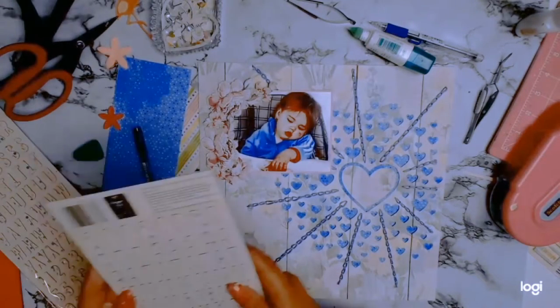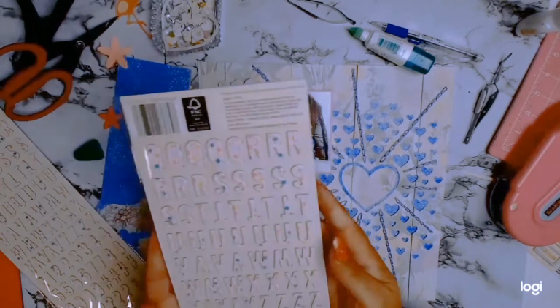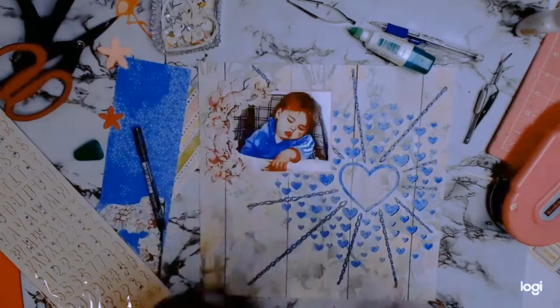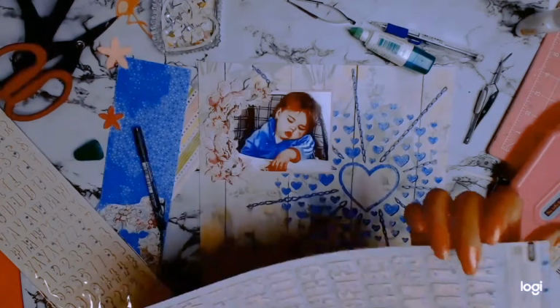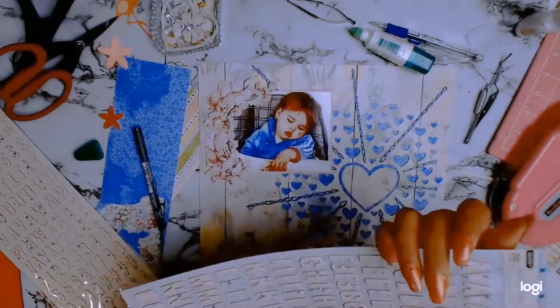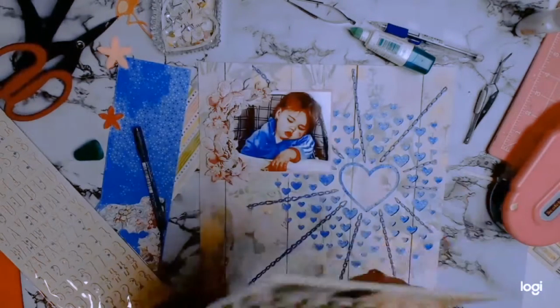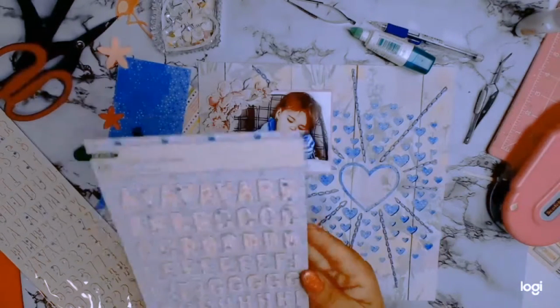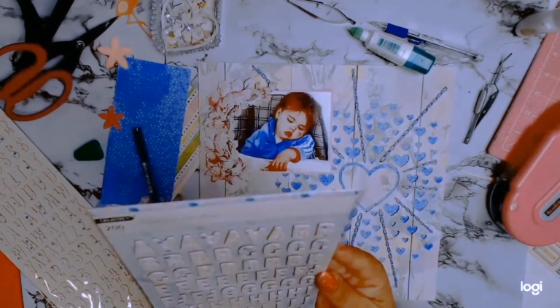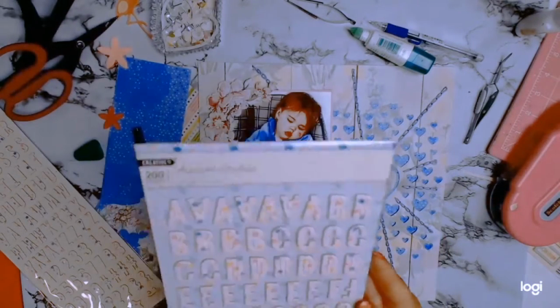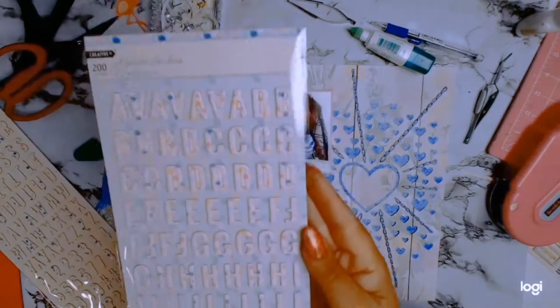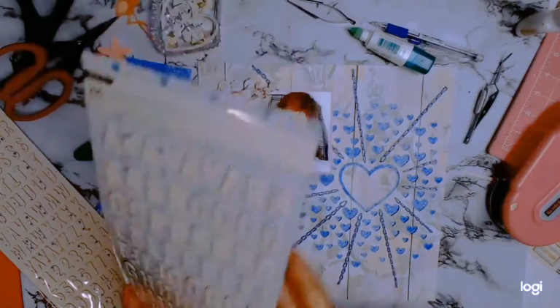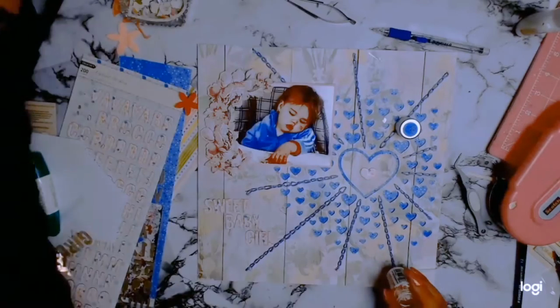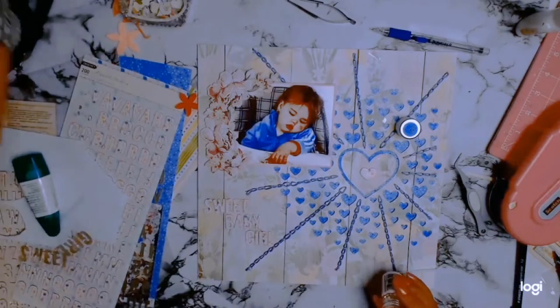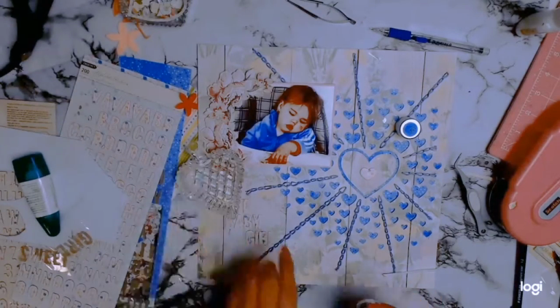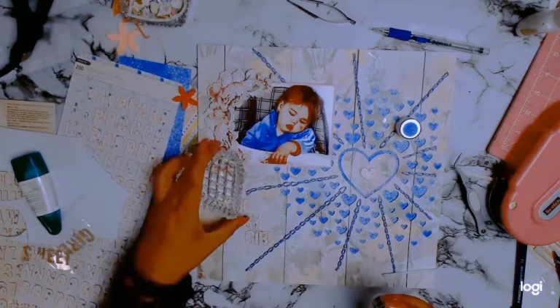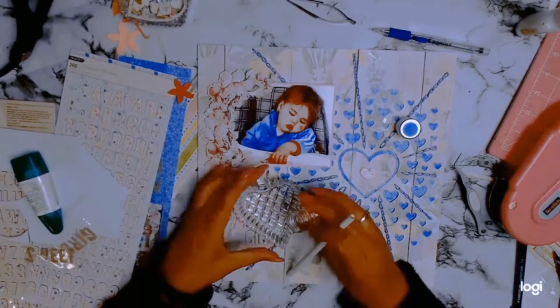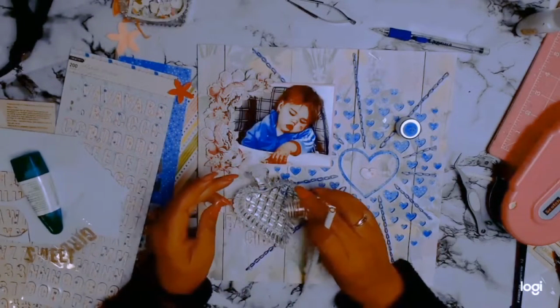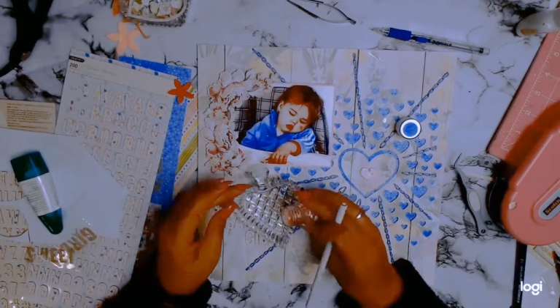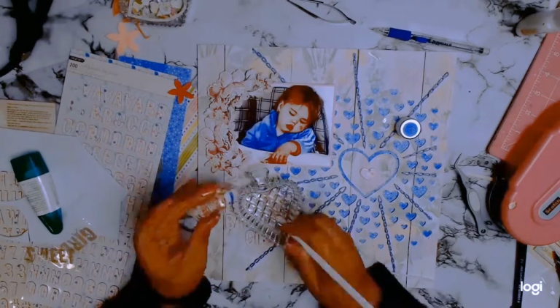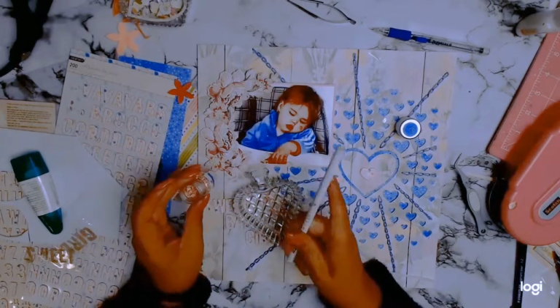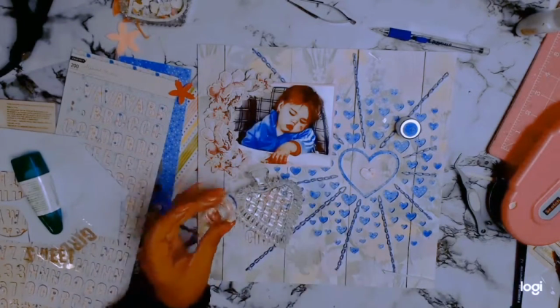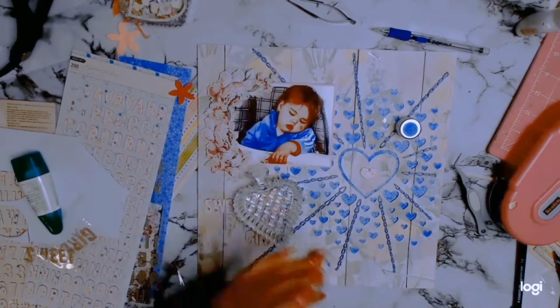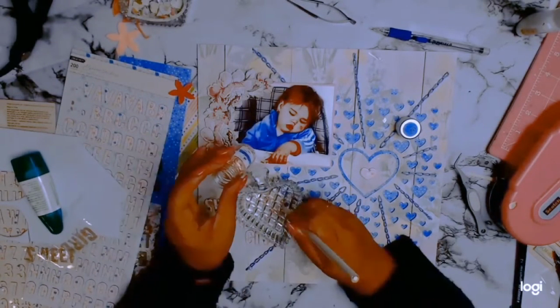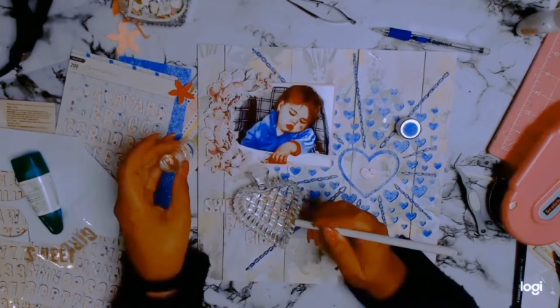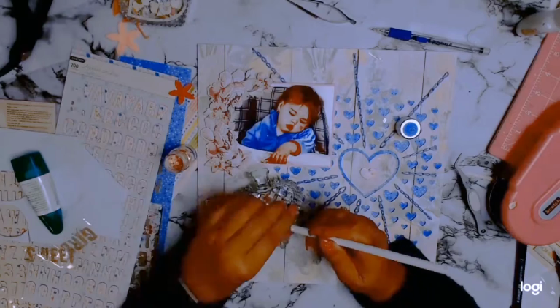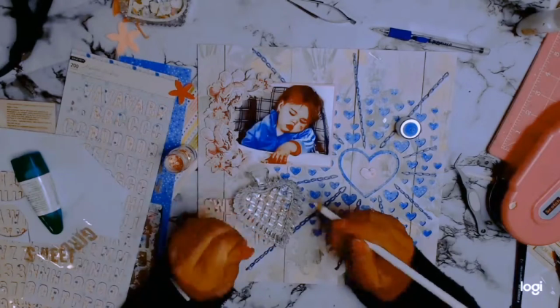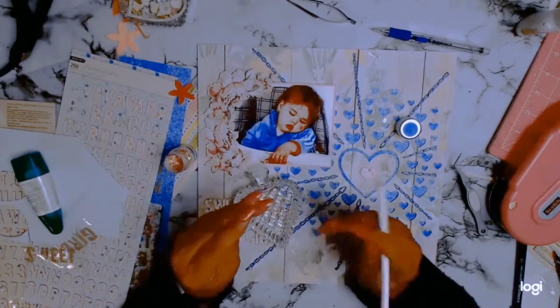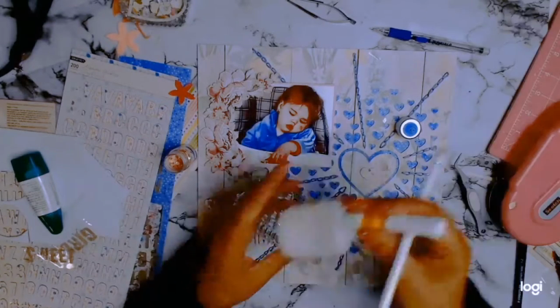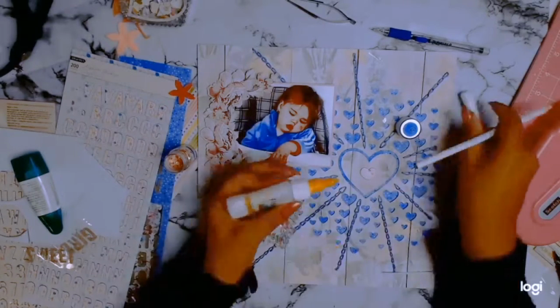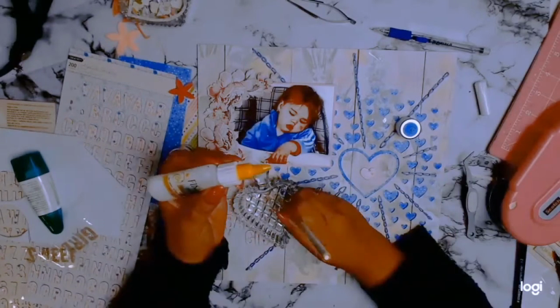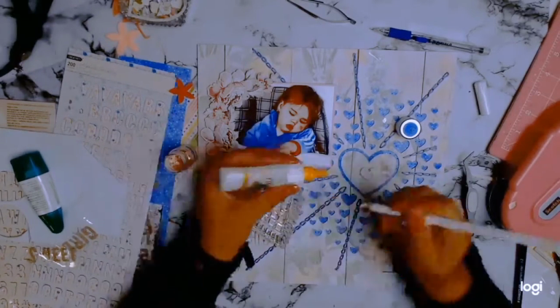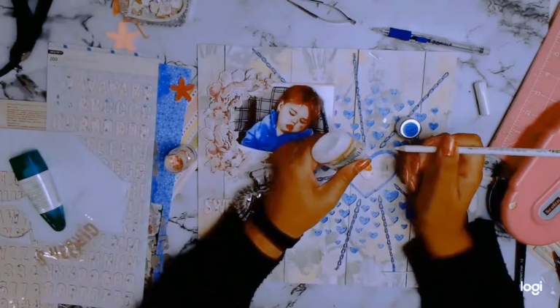The title is going to be pretty simple — 'Sweet Baby Girl' — and I'm going to be using these stickers that I got from Aldi. They were absolutely the right color for this layout, so I'm glad I got them.